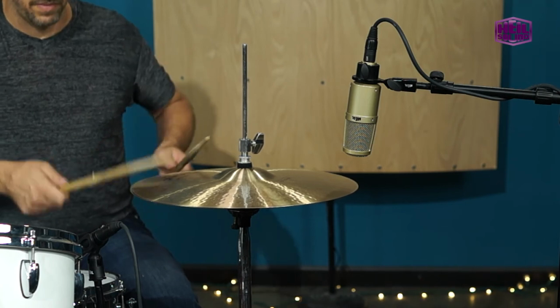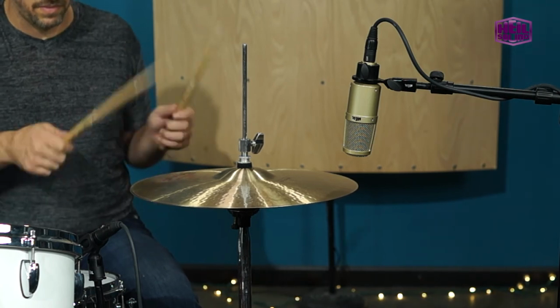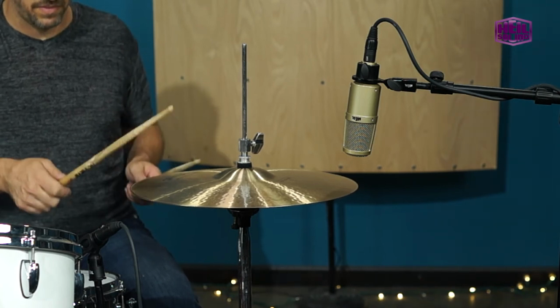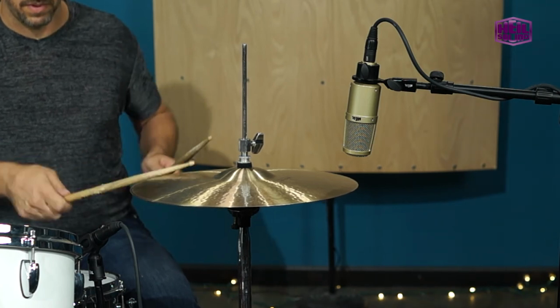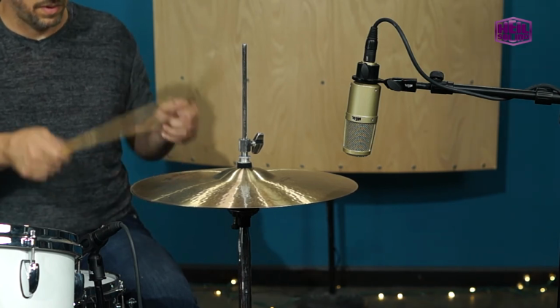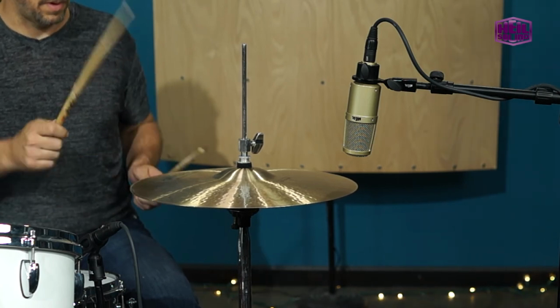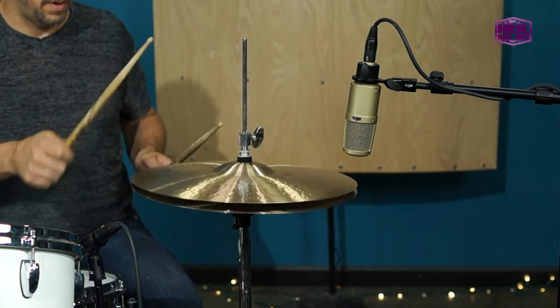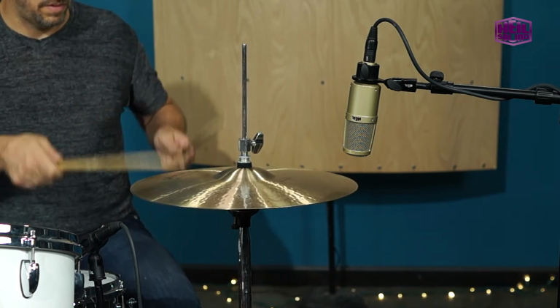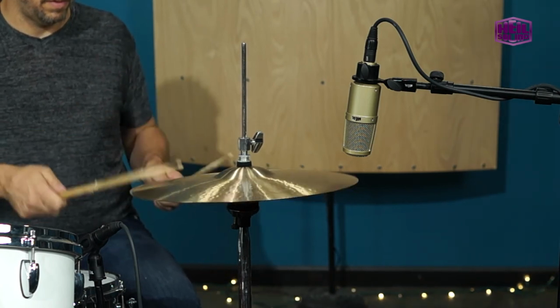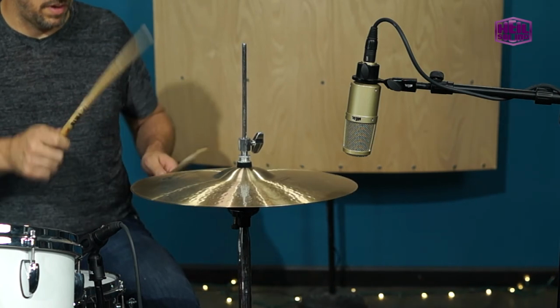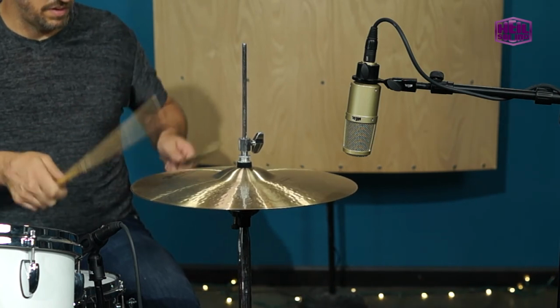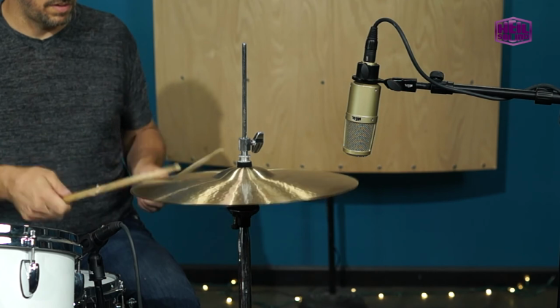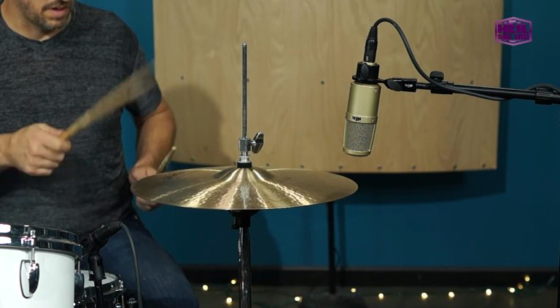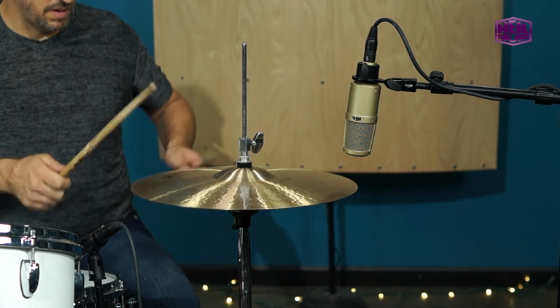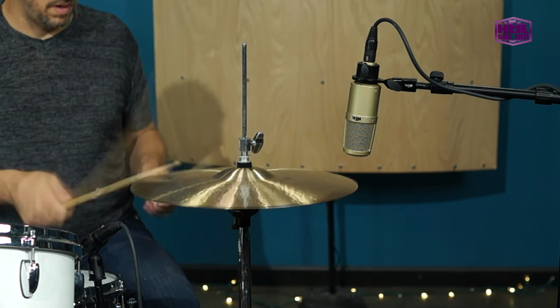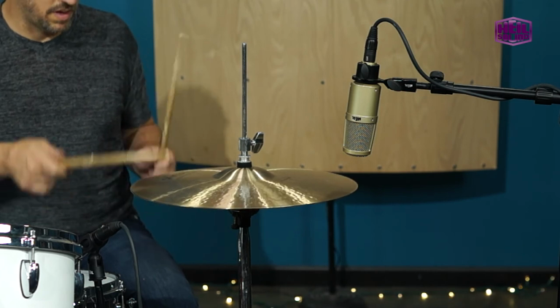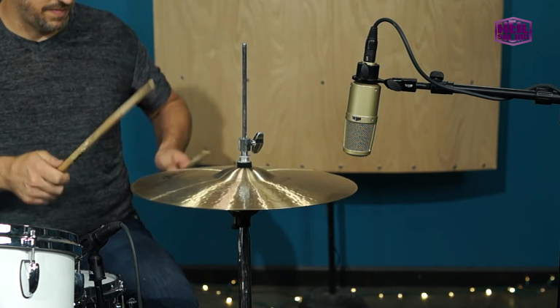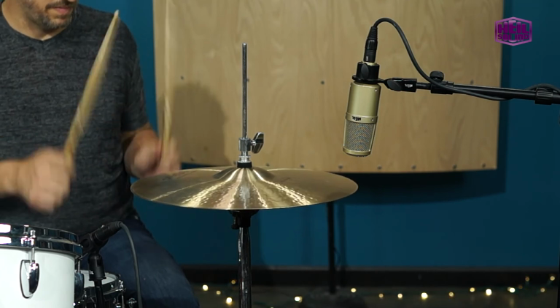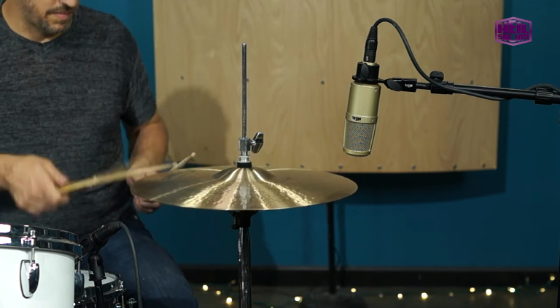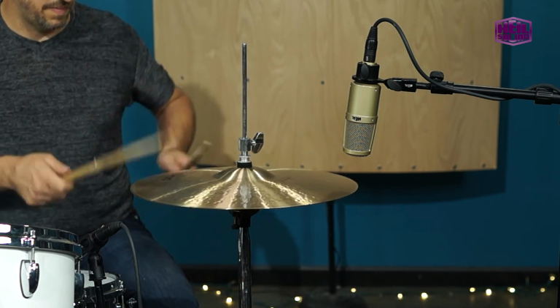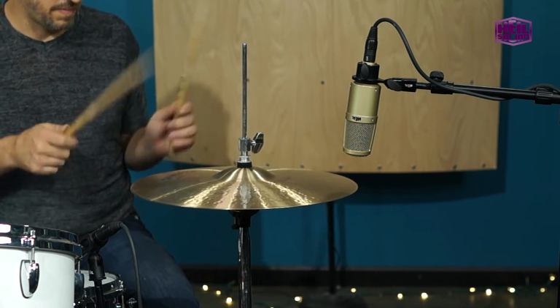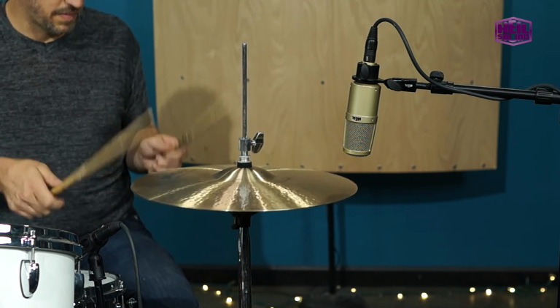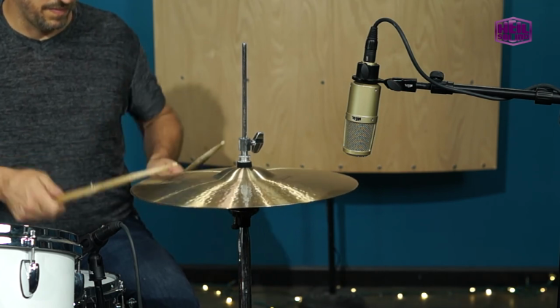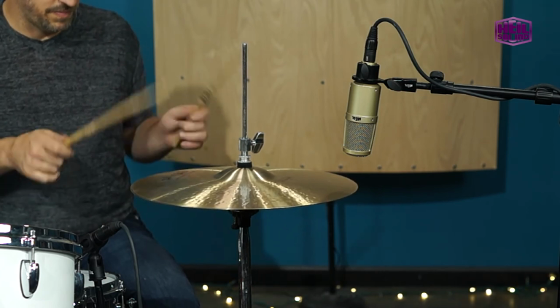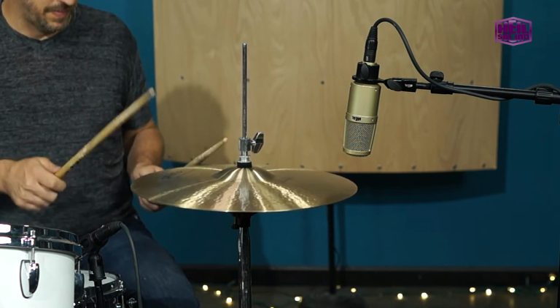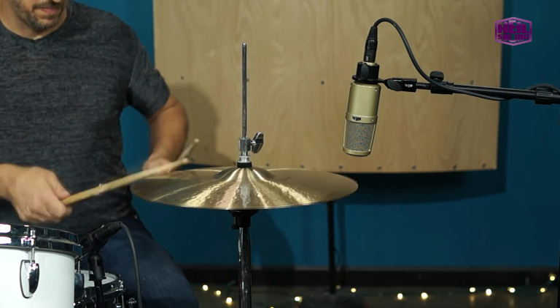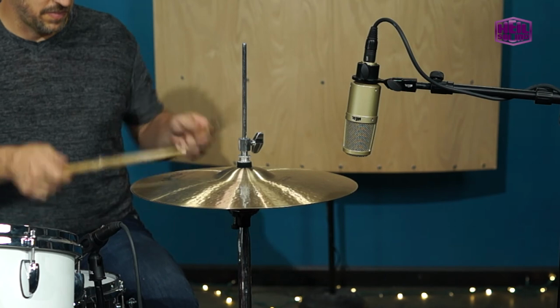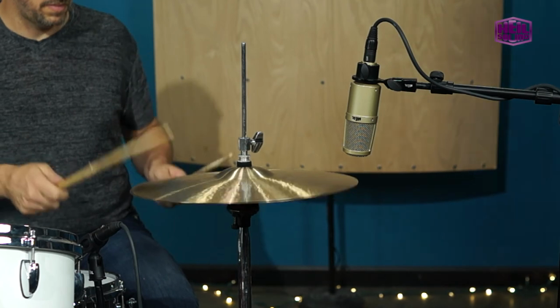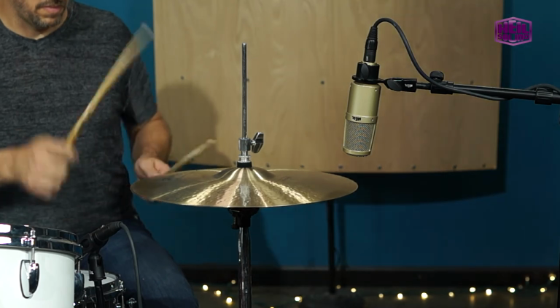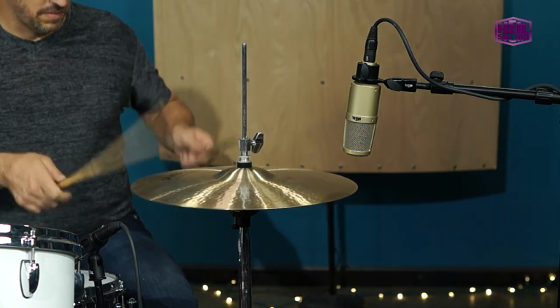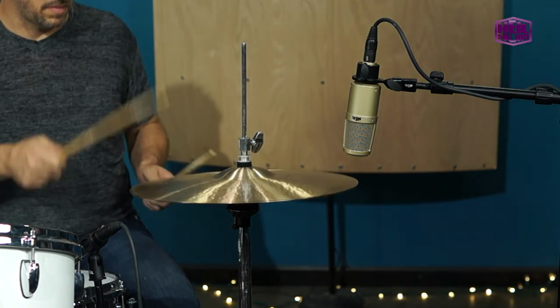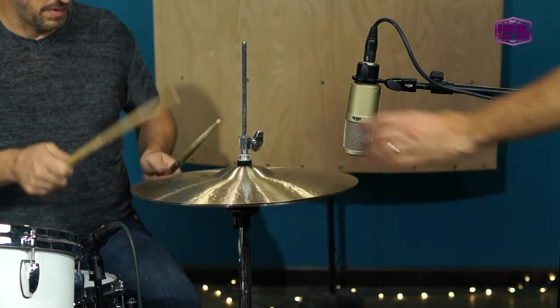Make sure the mic is high enough to clear the top cymbal when it's open. Aiming the mic straight down or even off the edge maximizes the off-axis rejection provided by the mic's cardioid pickup pattern.